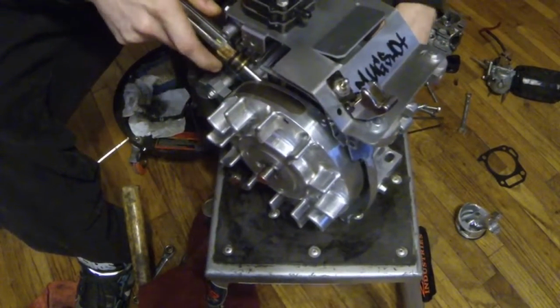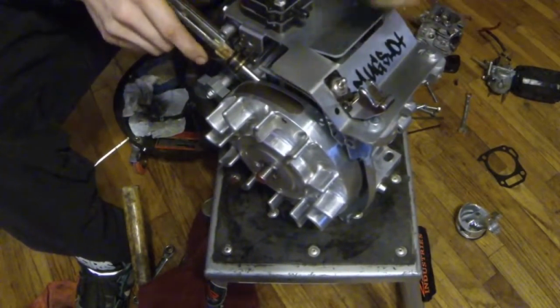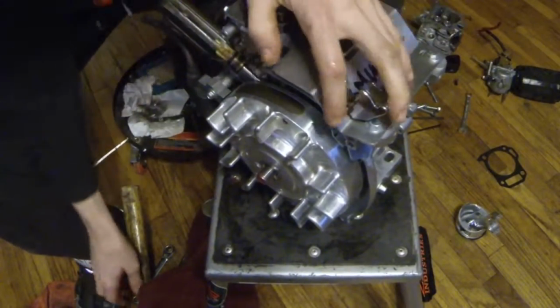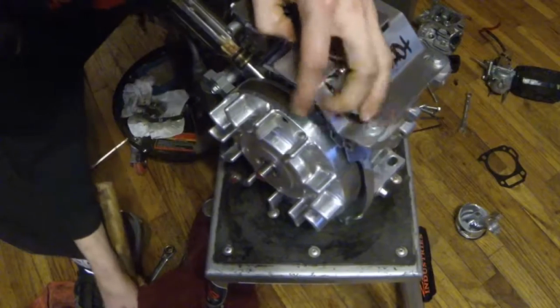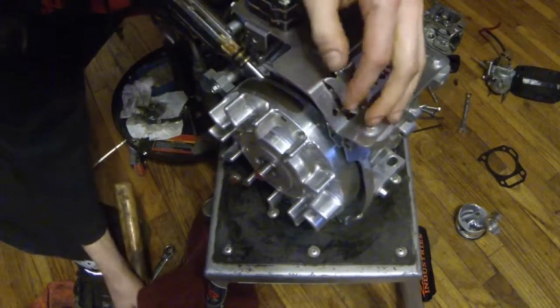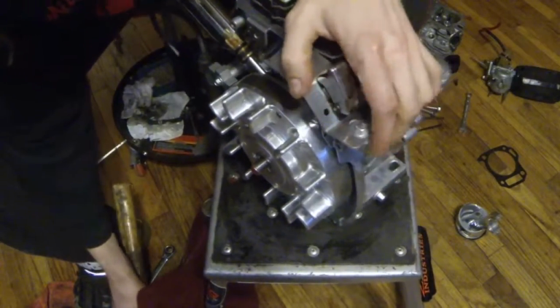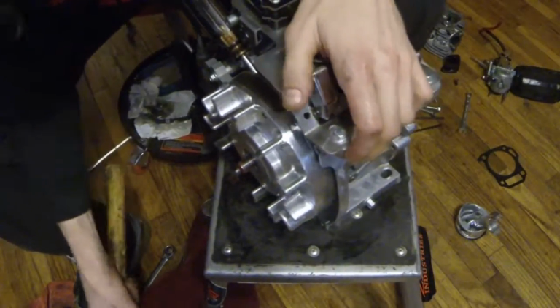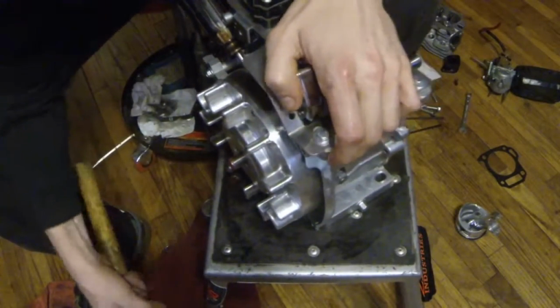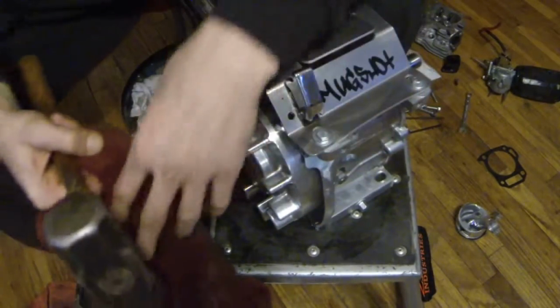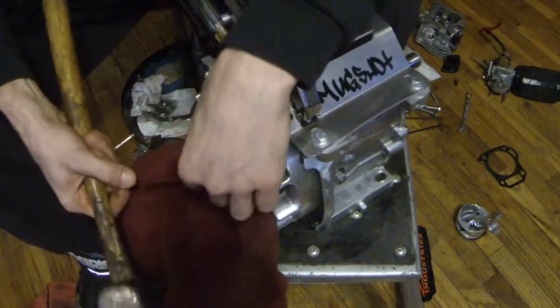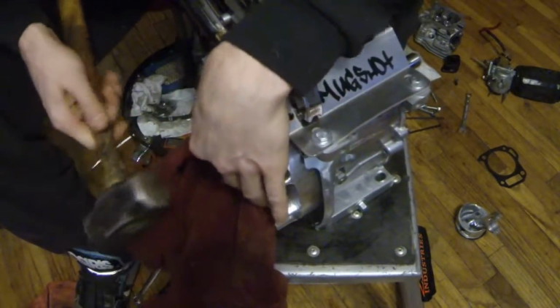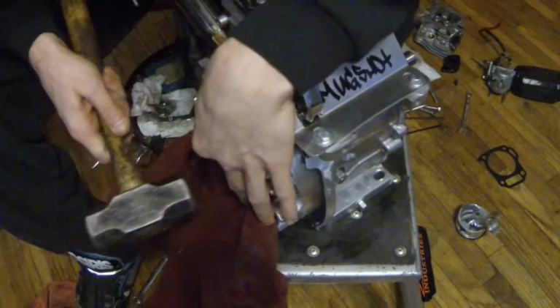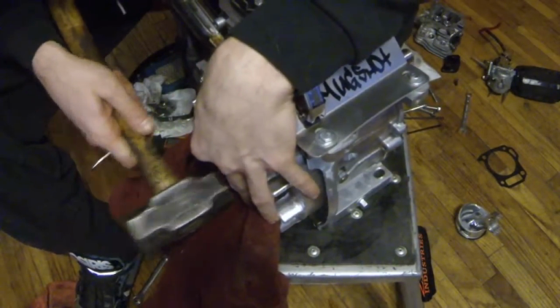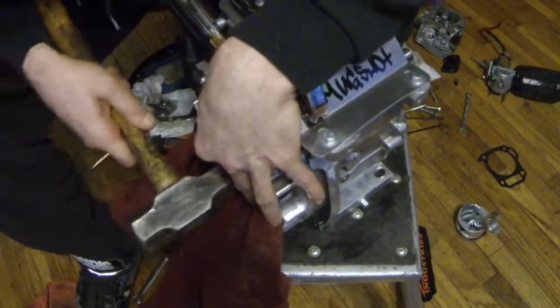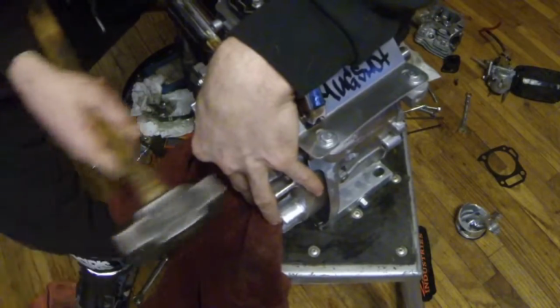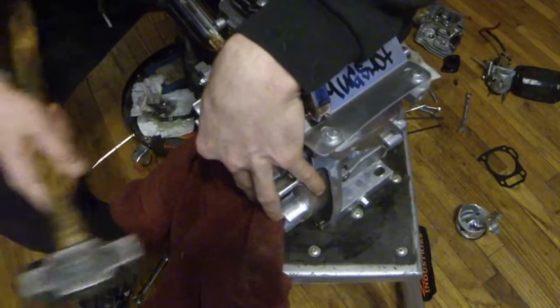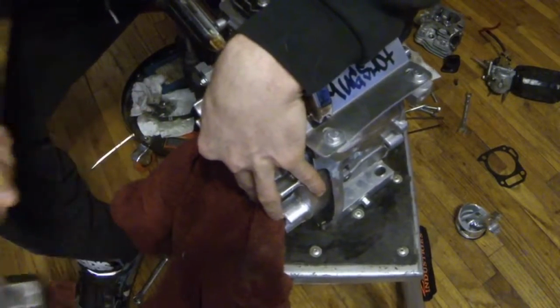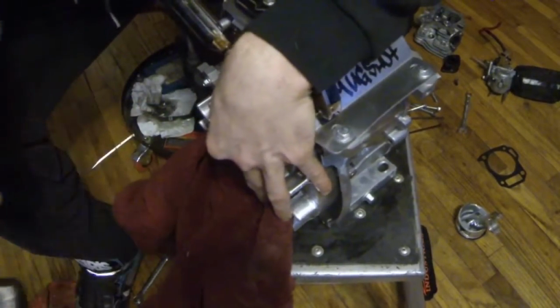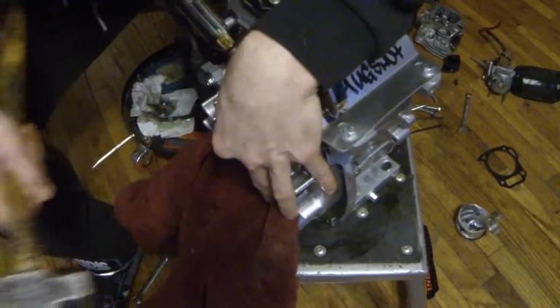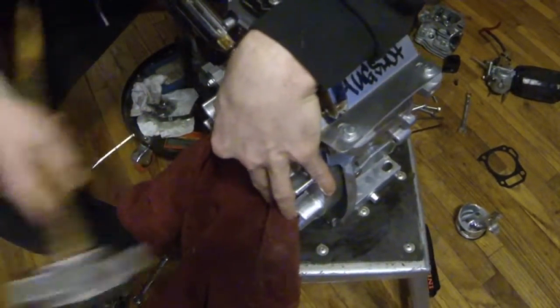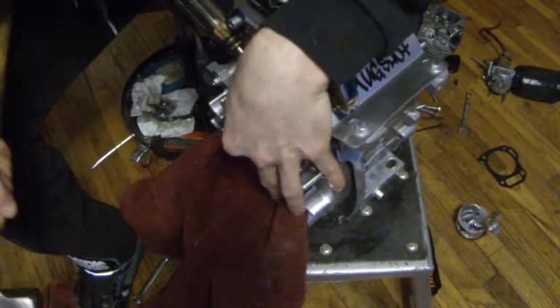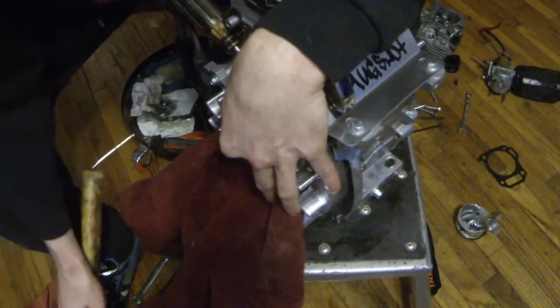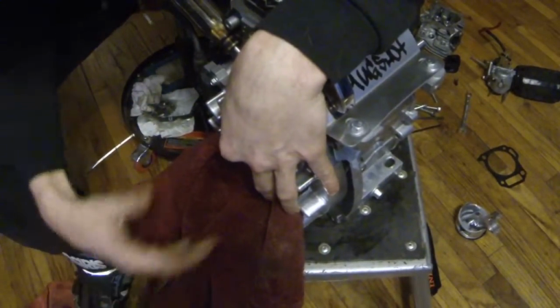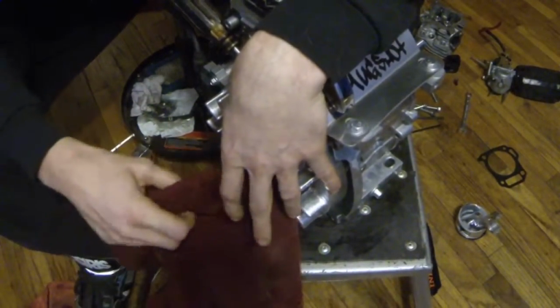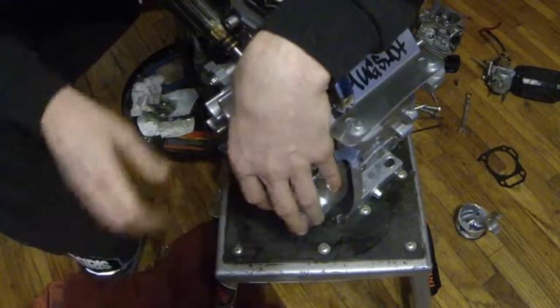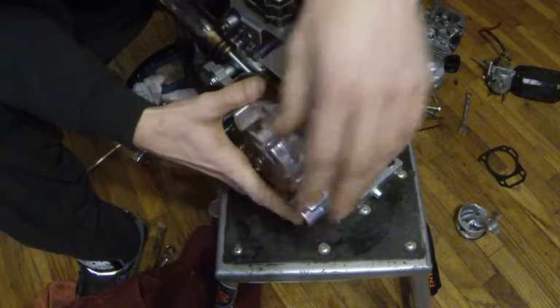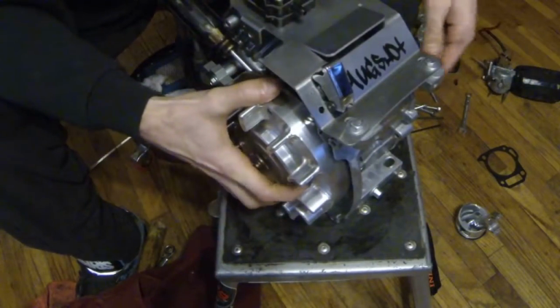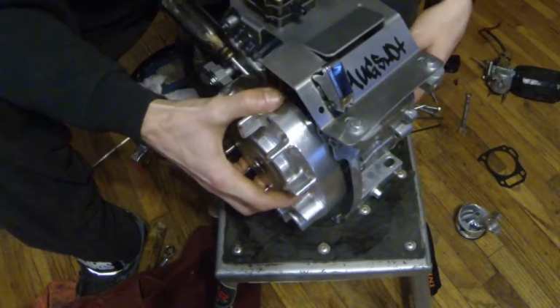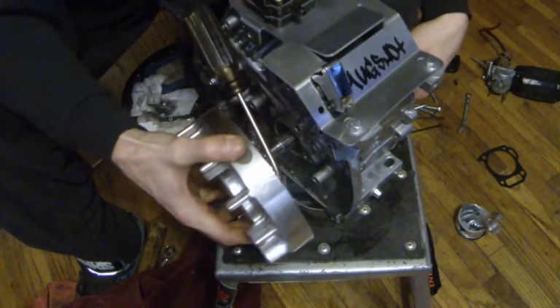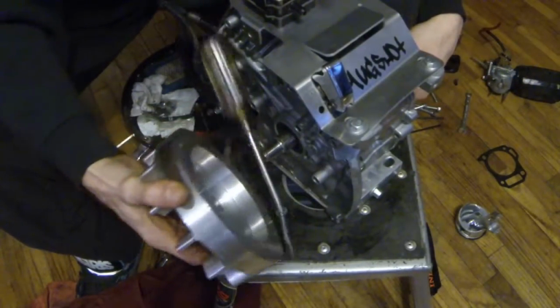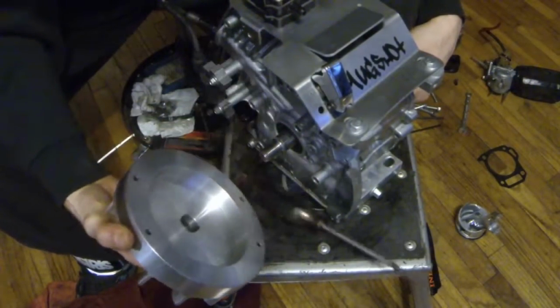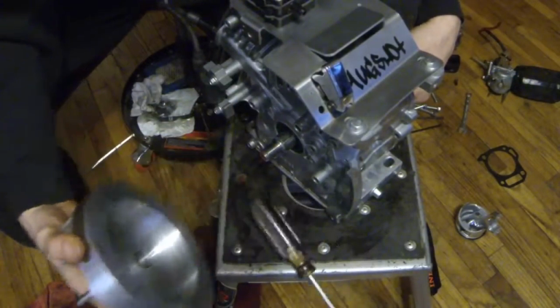We're not making much progress here... there it goes! So there goes the flywheel.